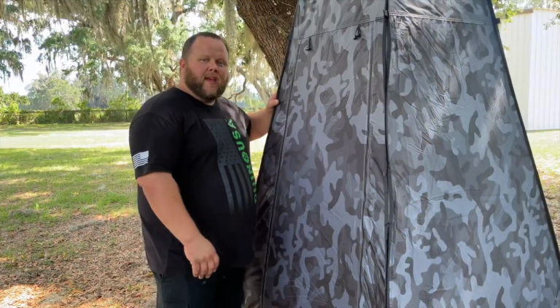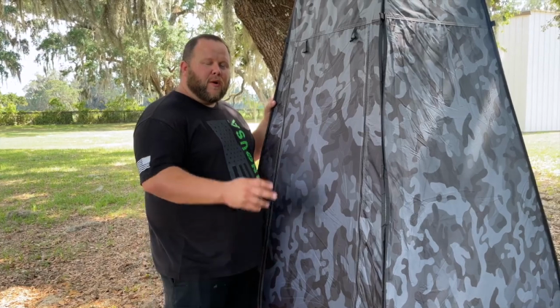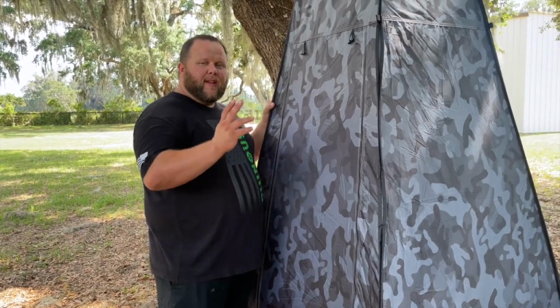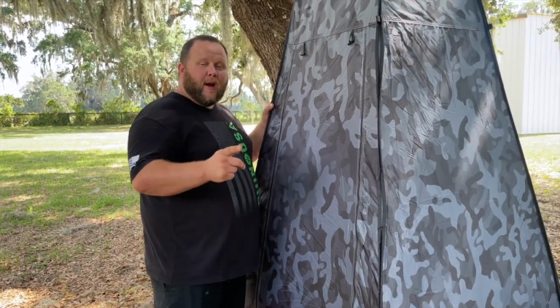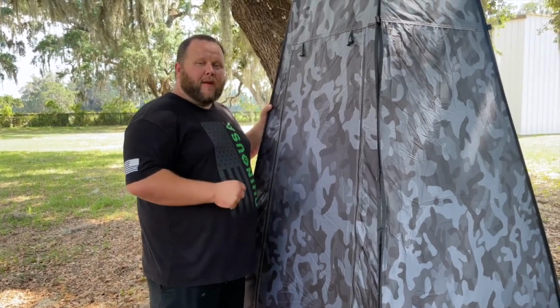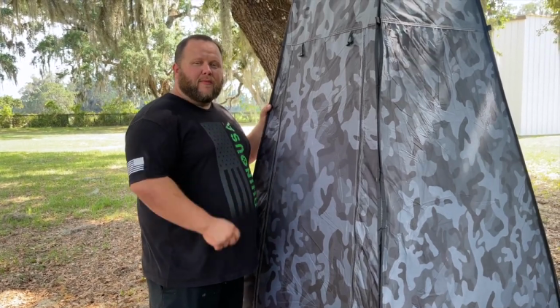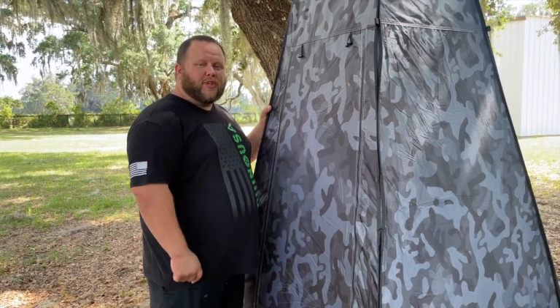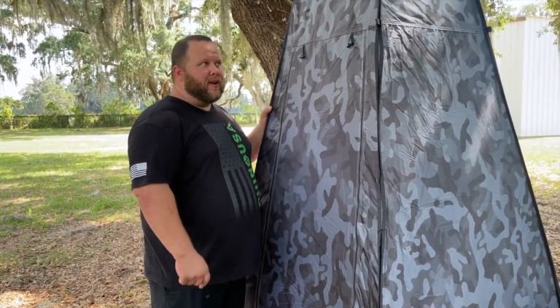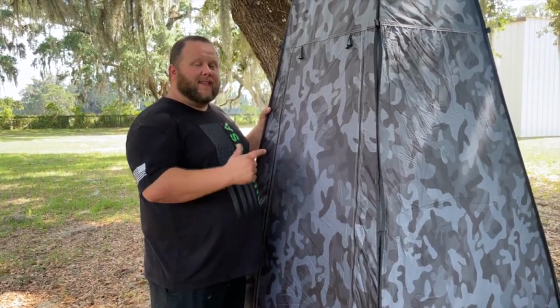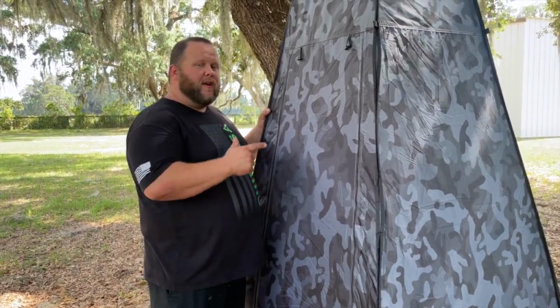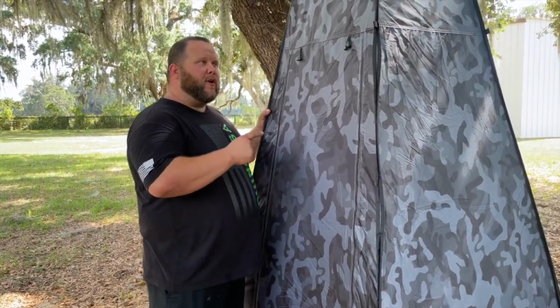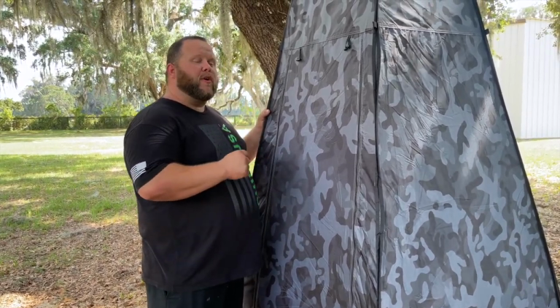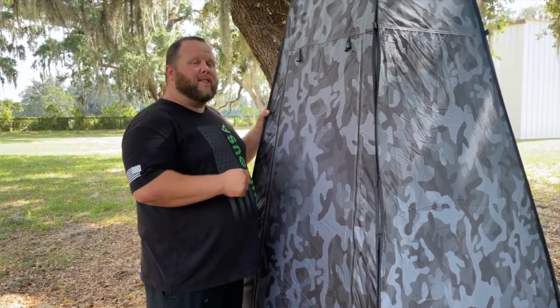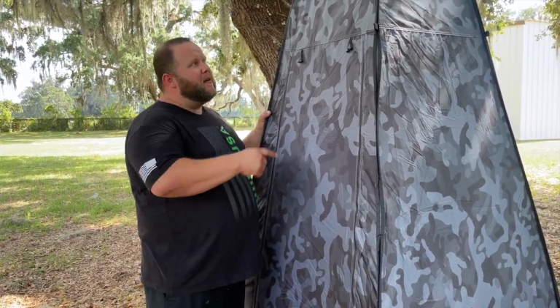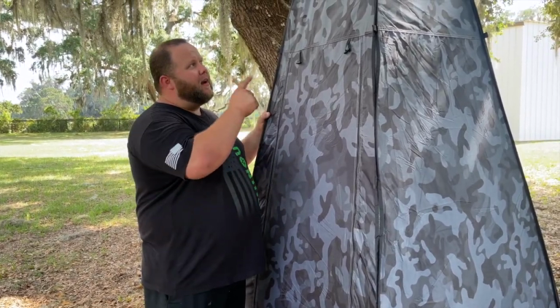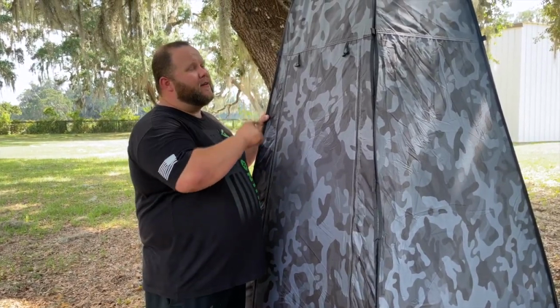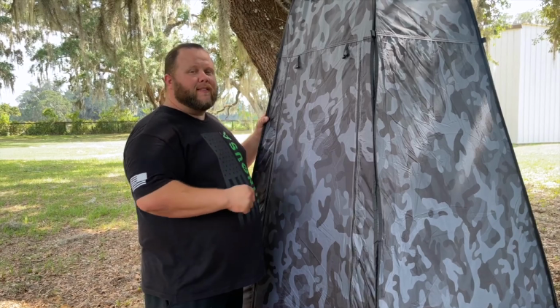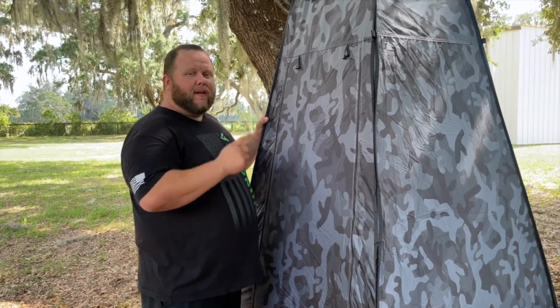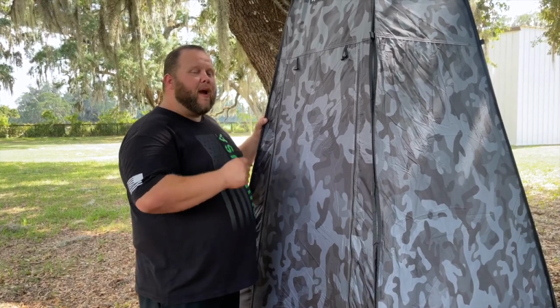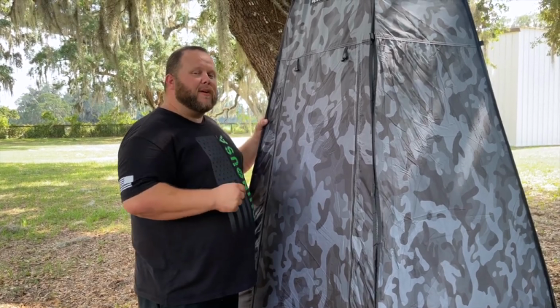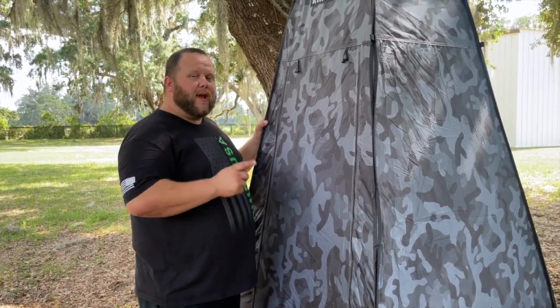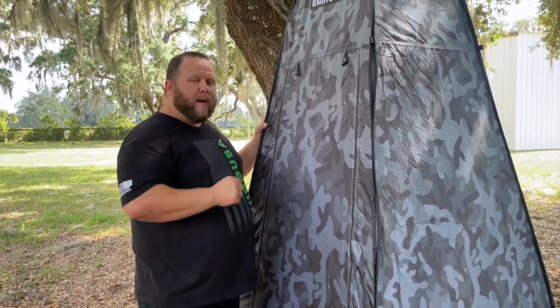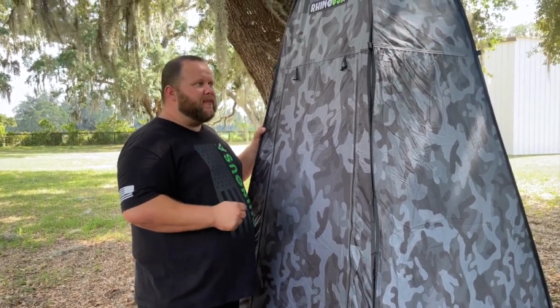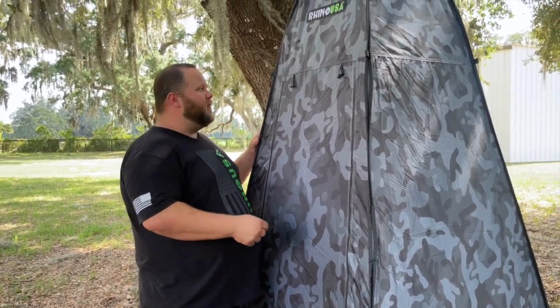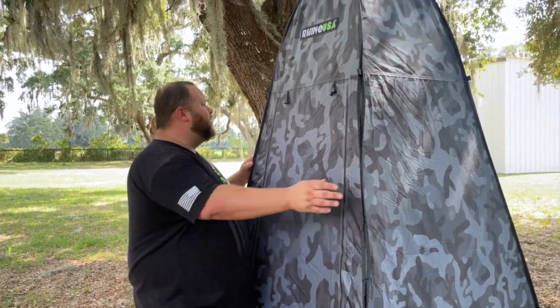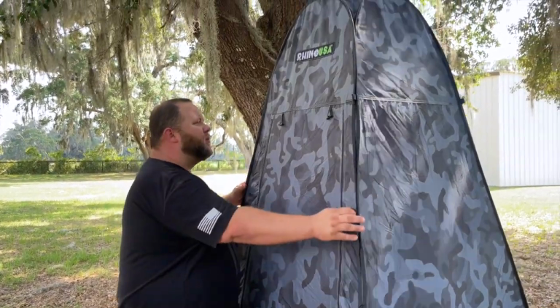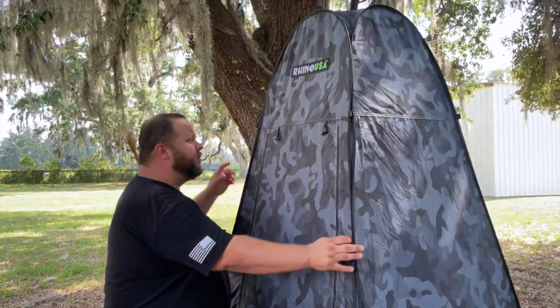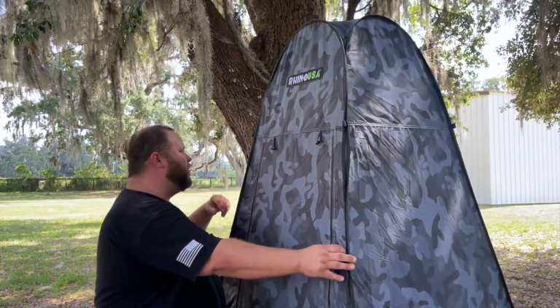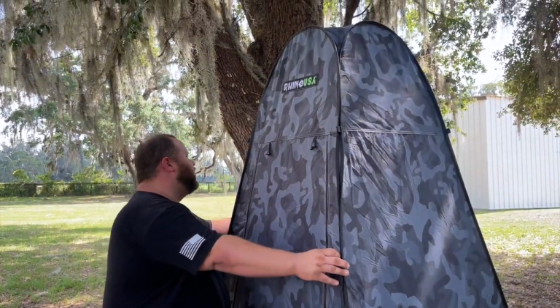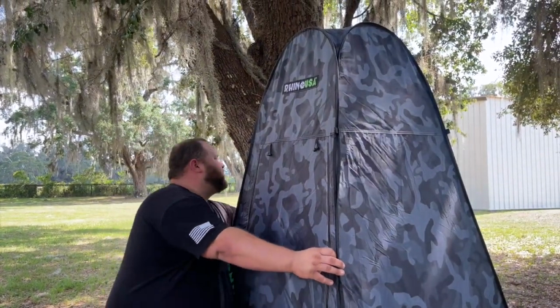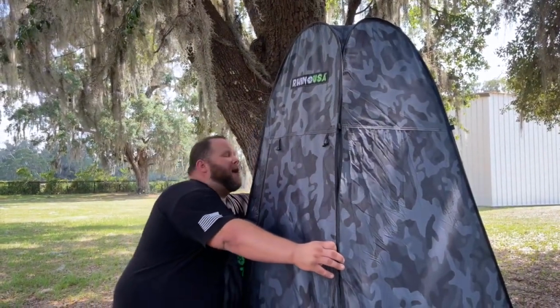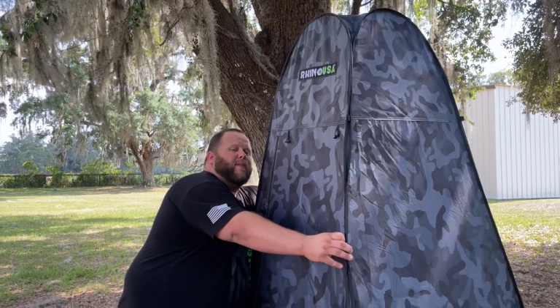How's it going everybody, I'm Brad from the Florida Jeep Boys, and today we're gonna go over a quick tip on how to break down the Rhino USA pop-up tent.